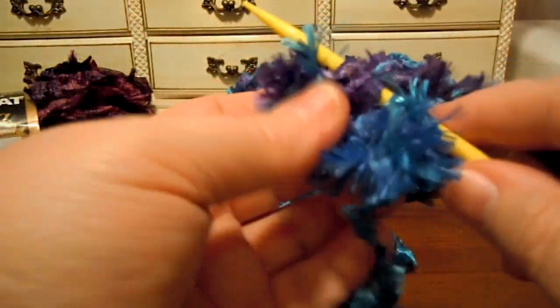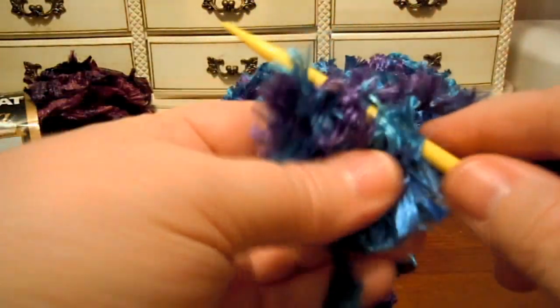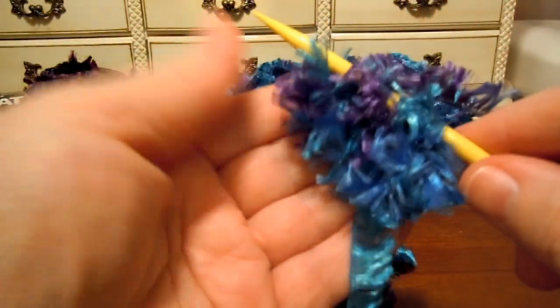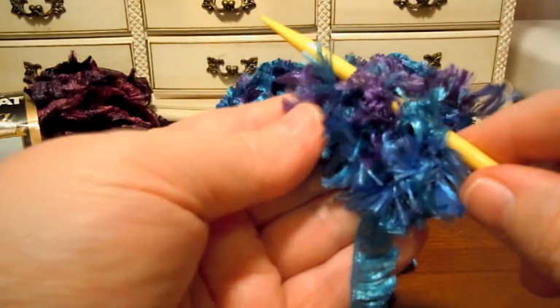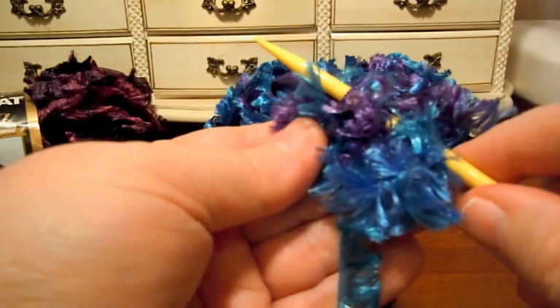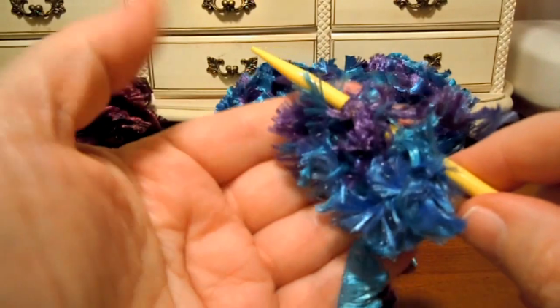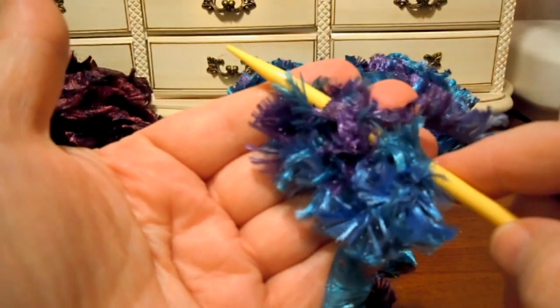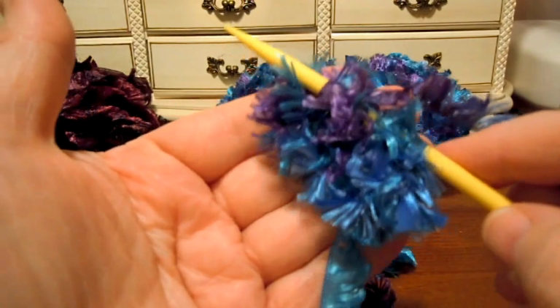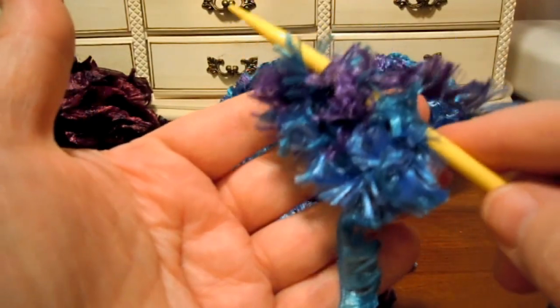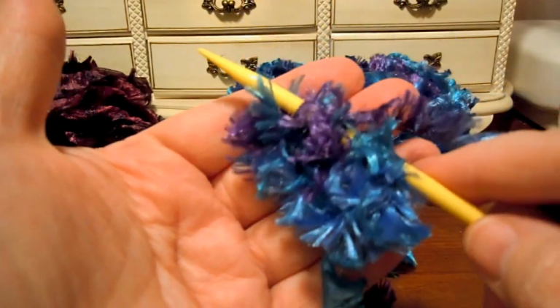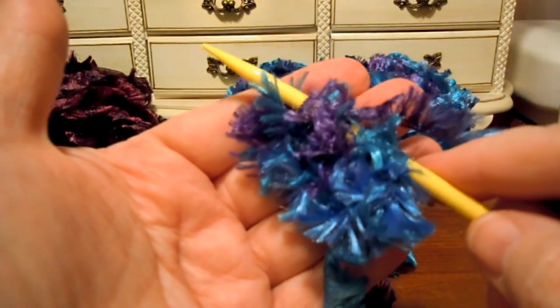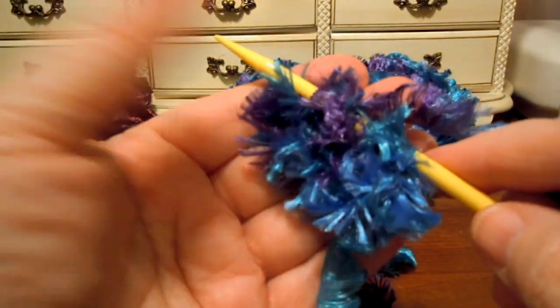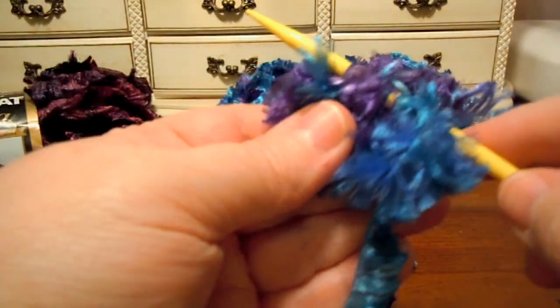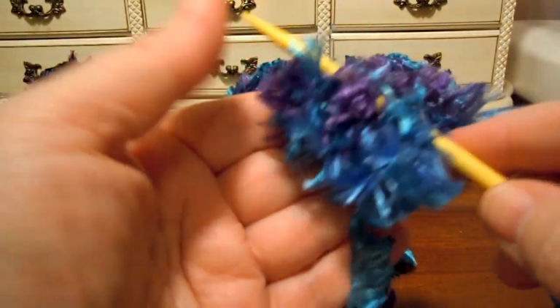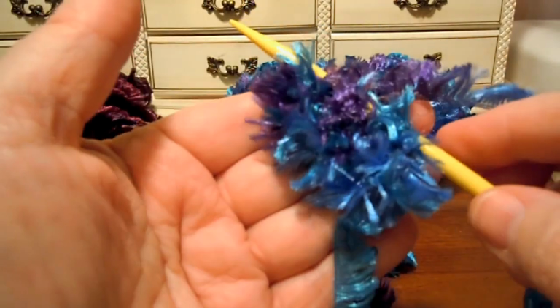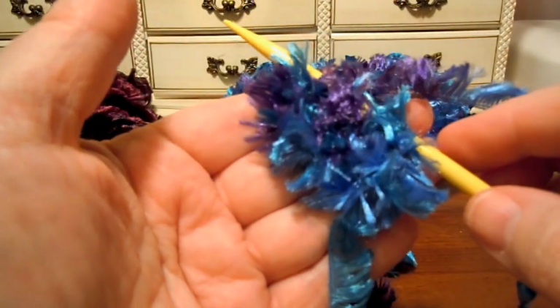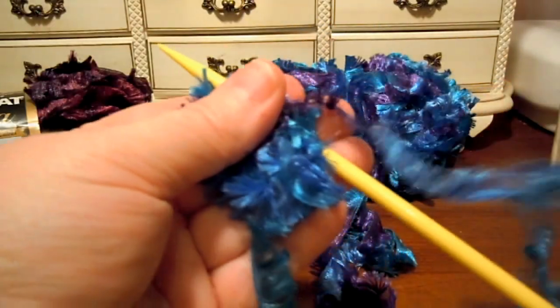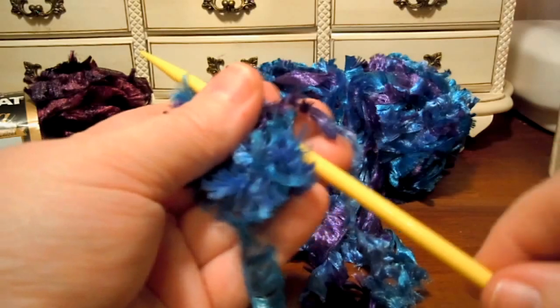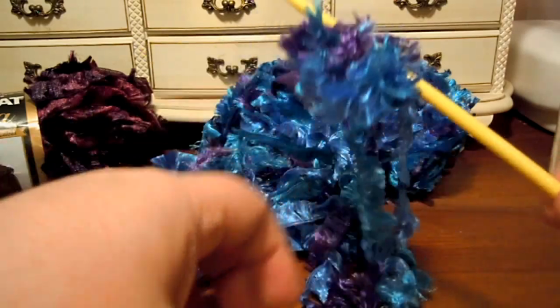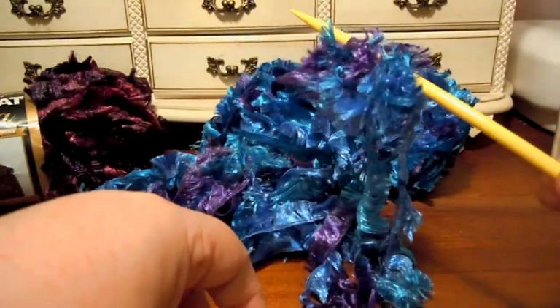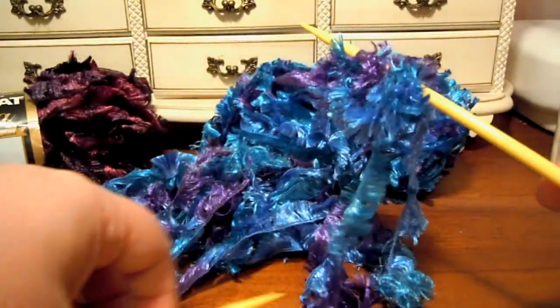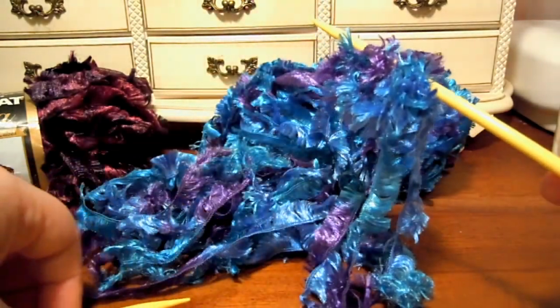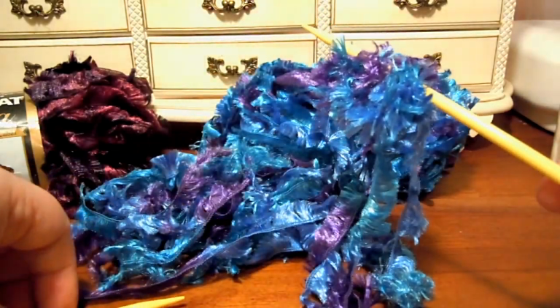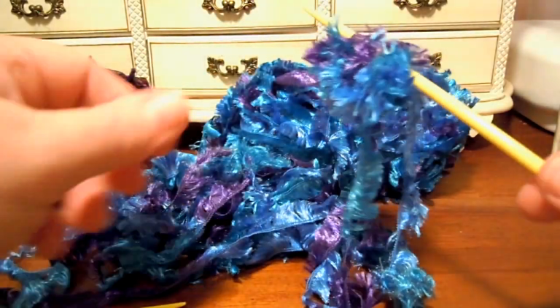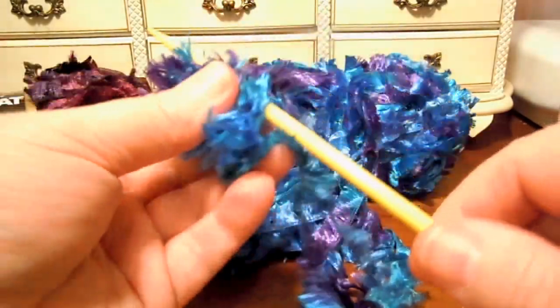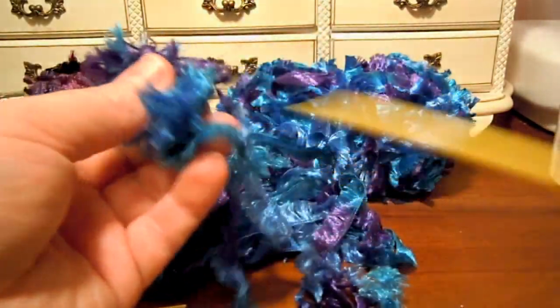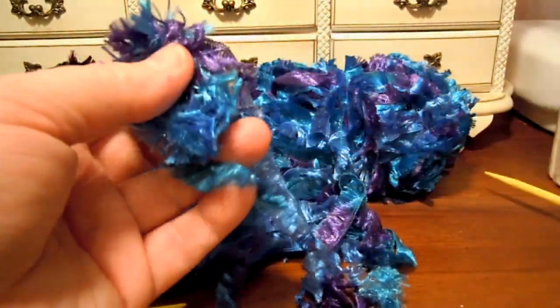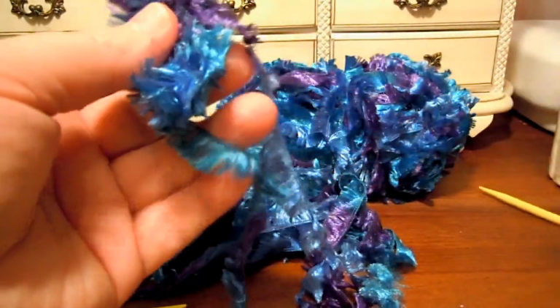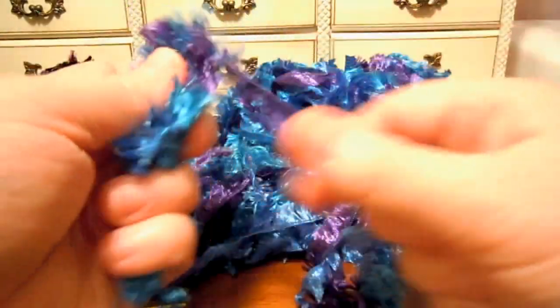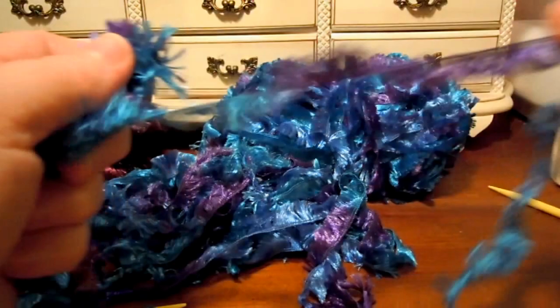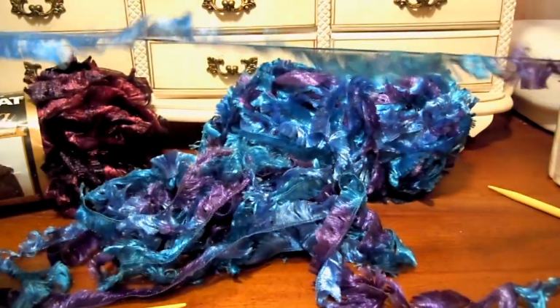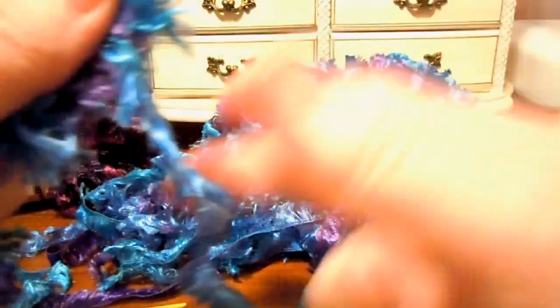You see how the fabric looks exactly the same whether you knit or crochet — it makes a nice fluffy fabric. I told you that you could strand it with another yarn if you wanted to, so let me show you what I mean about that.